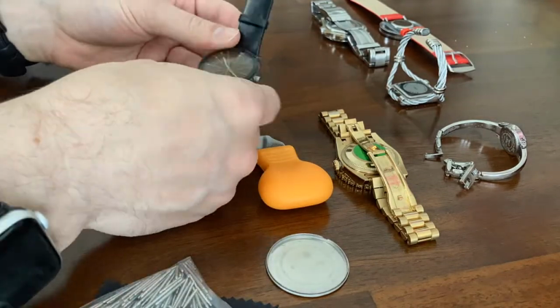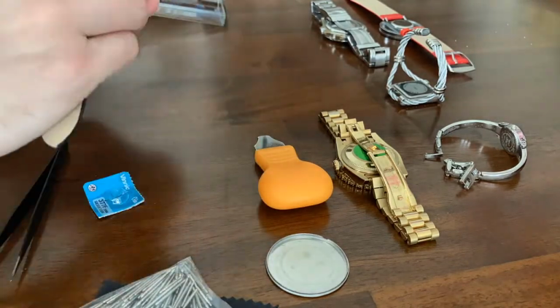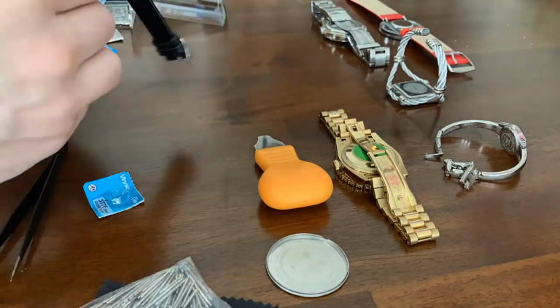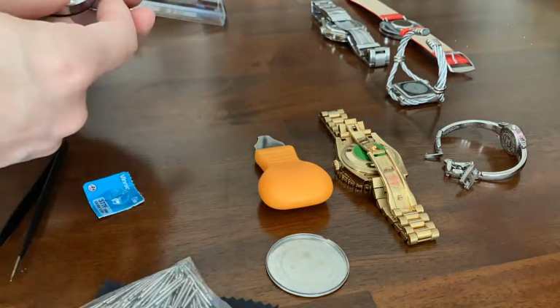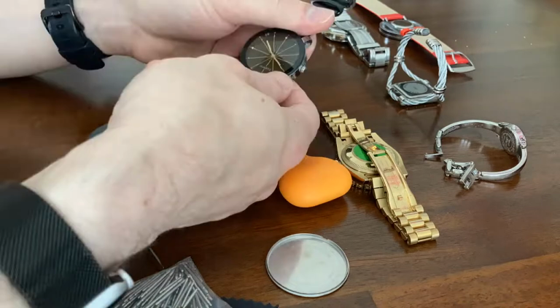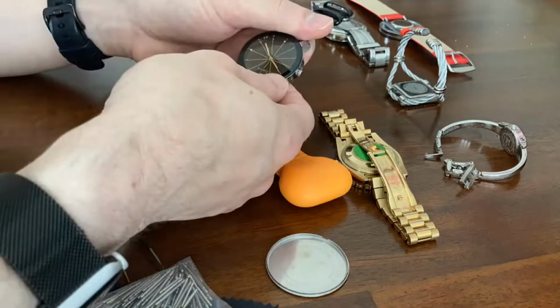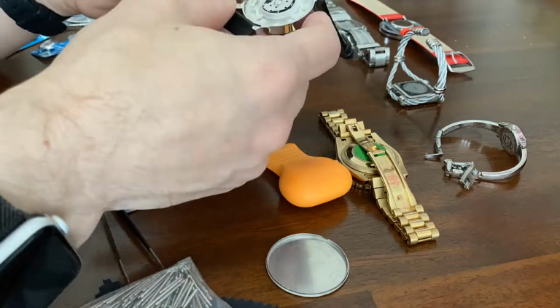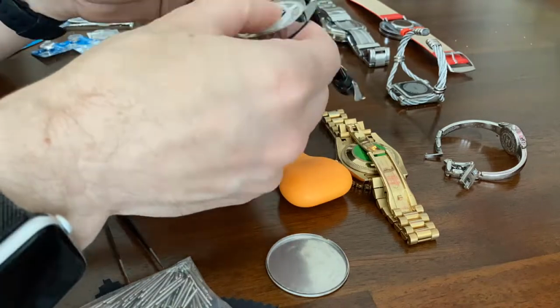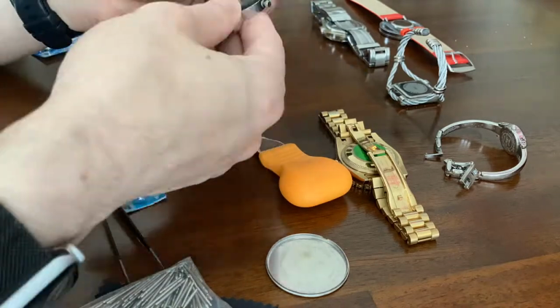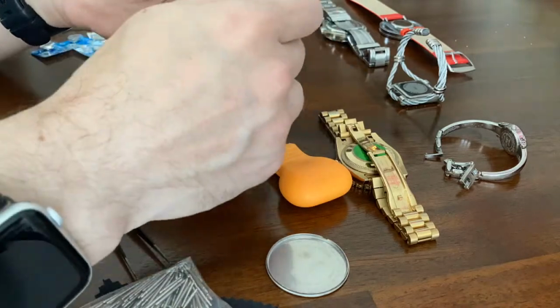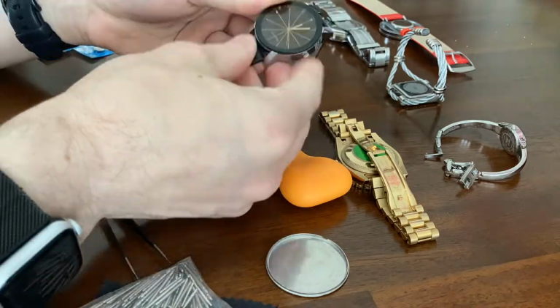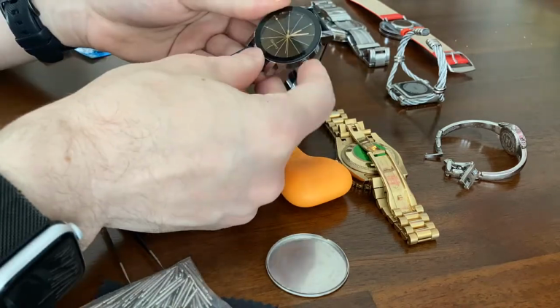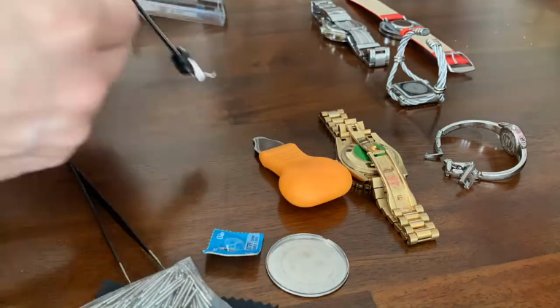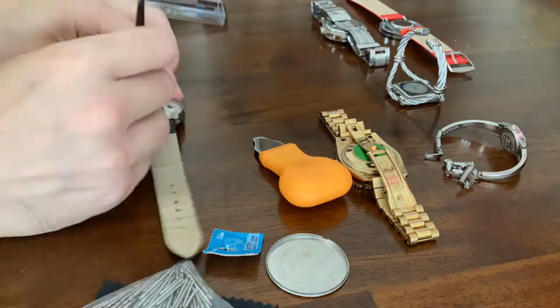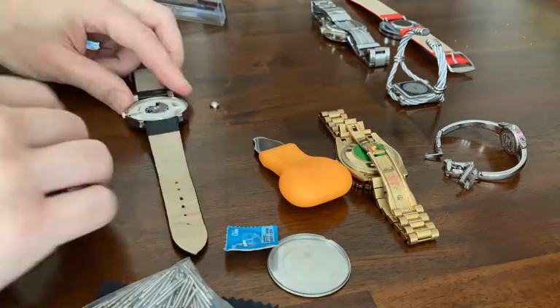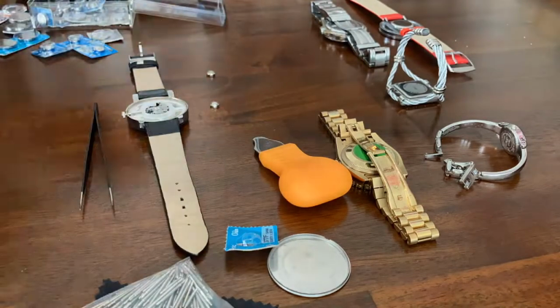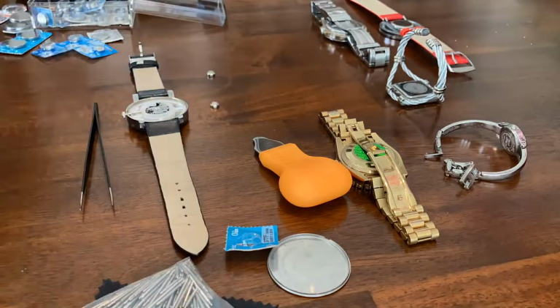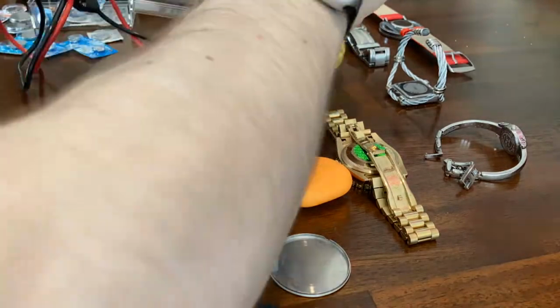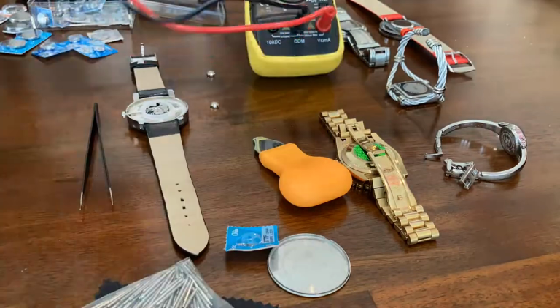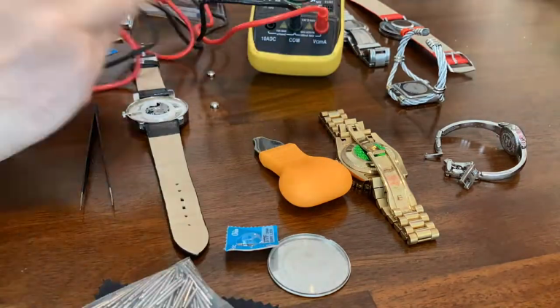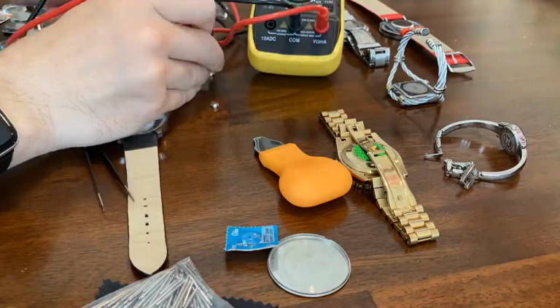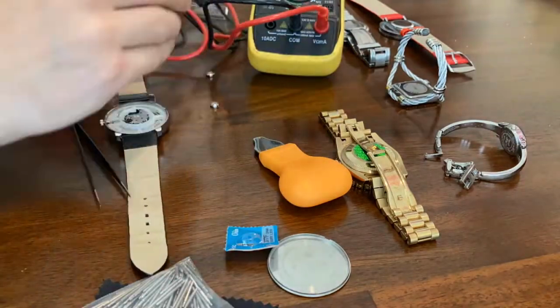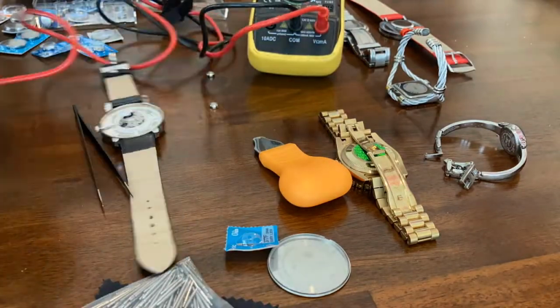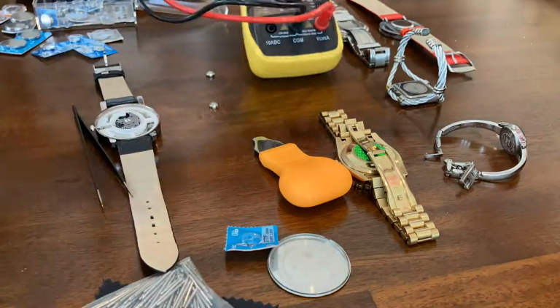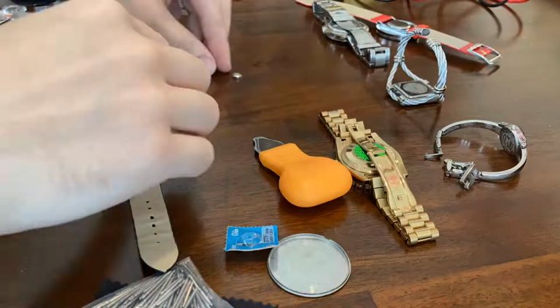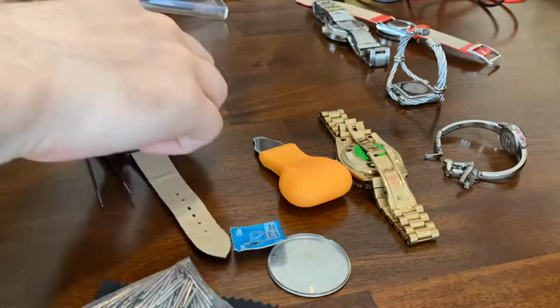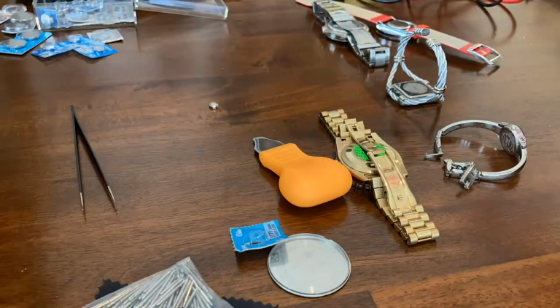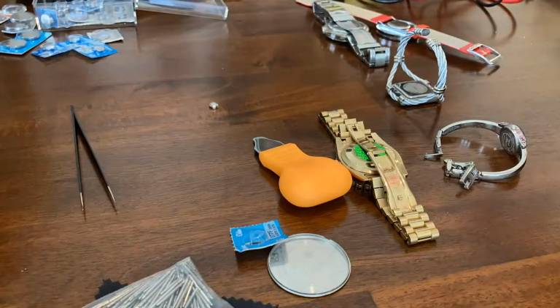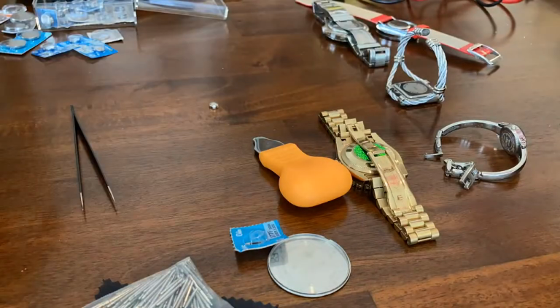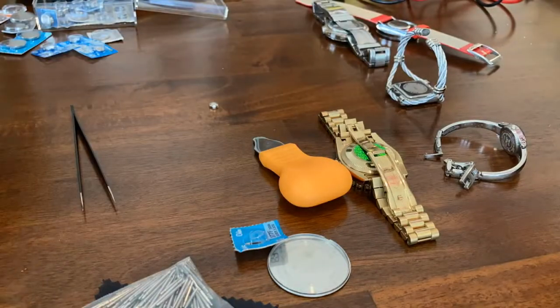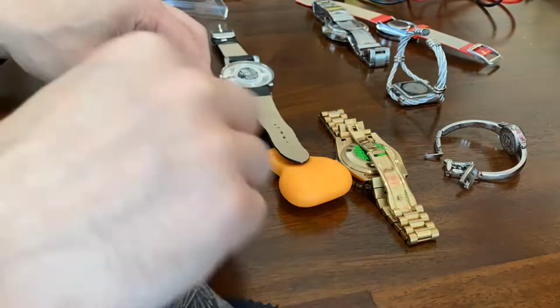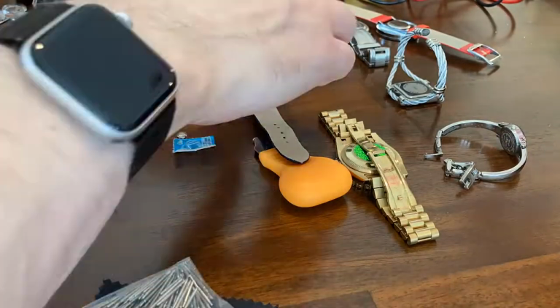This black watch is not working, sadly. I tried — I even tested the batteries. There's a voltmeter. The battery's fine. It's the watch.